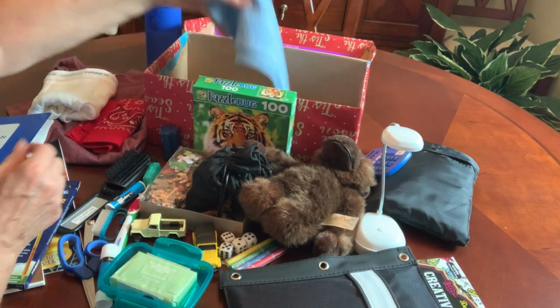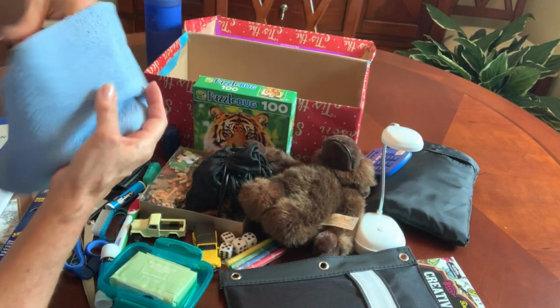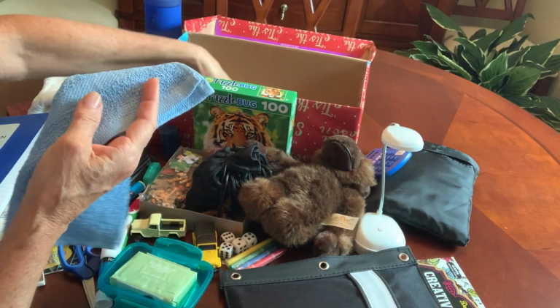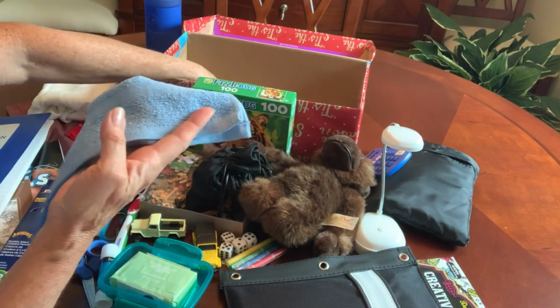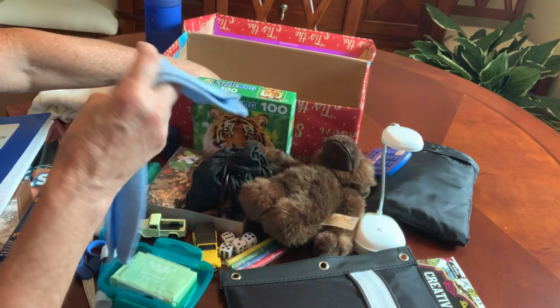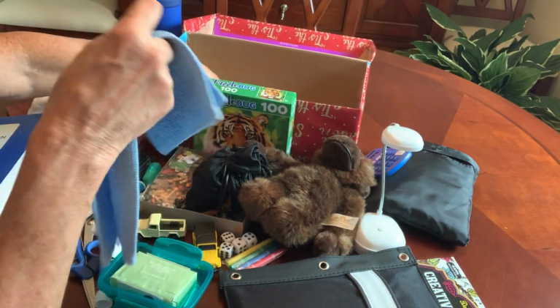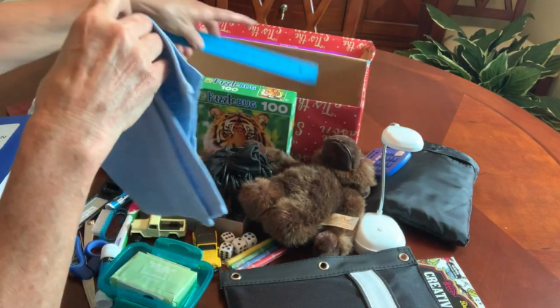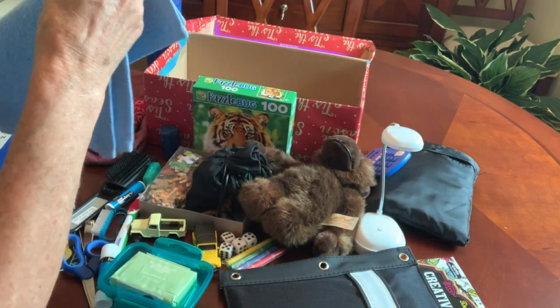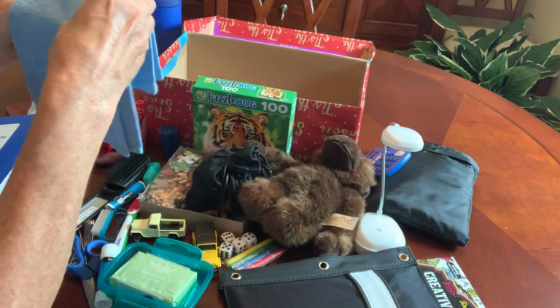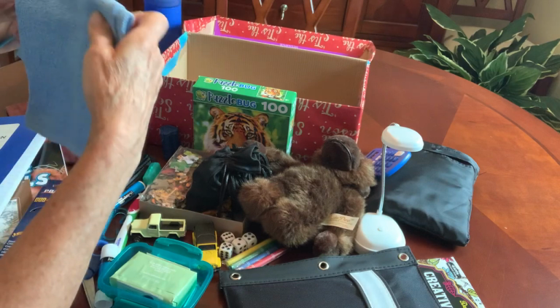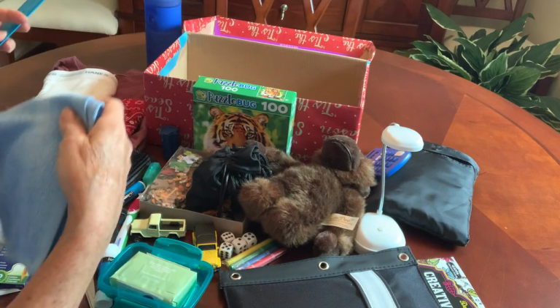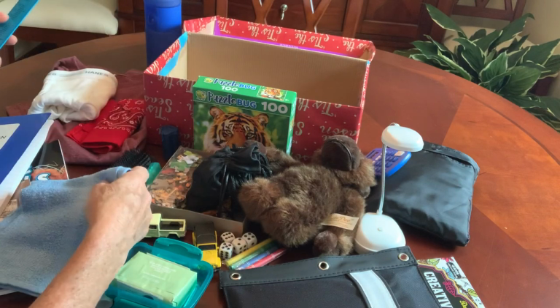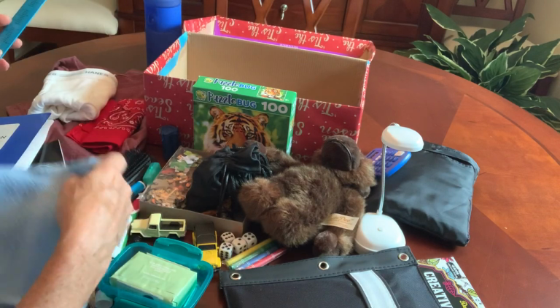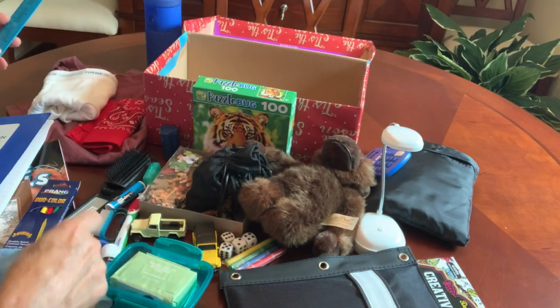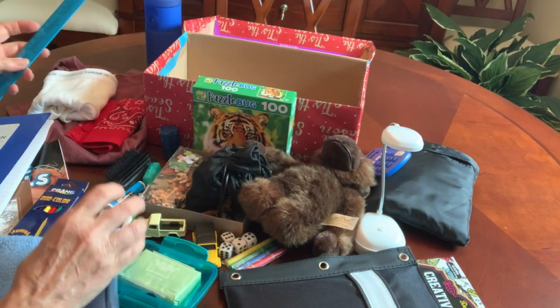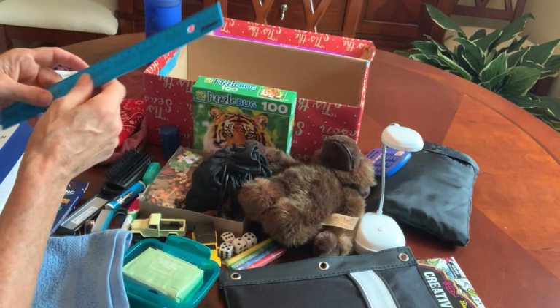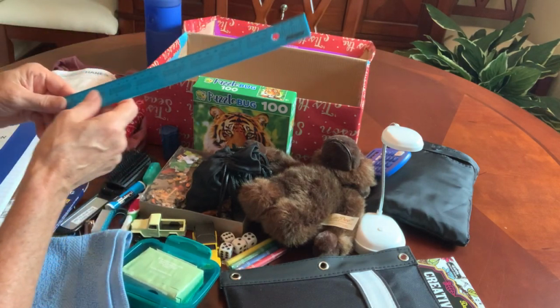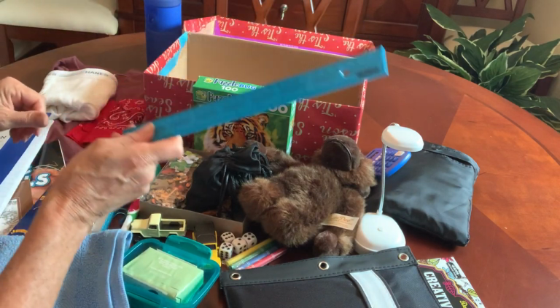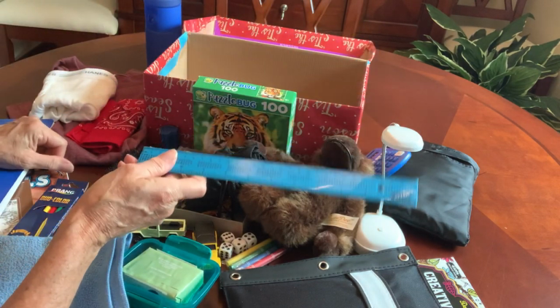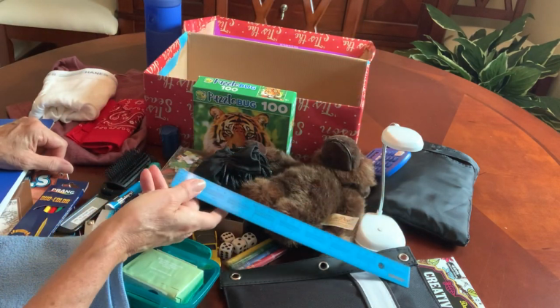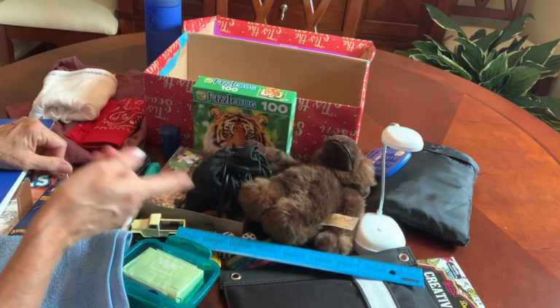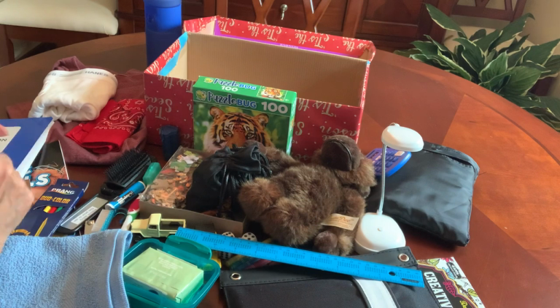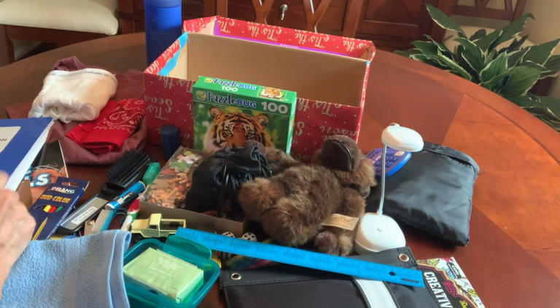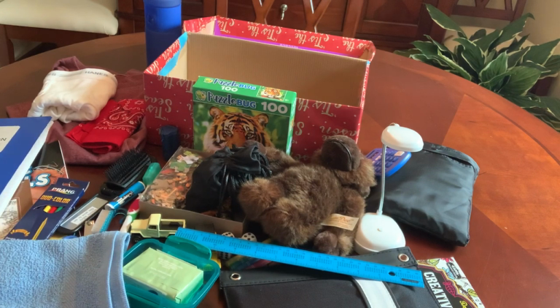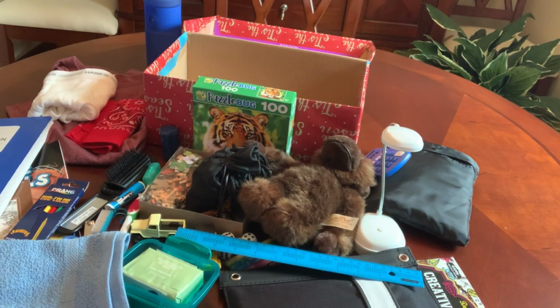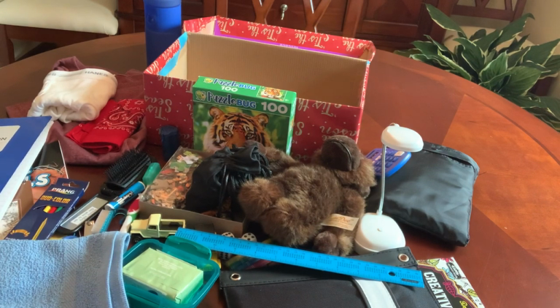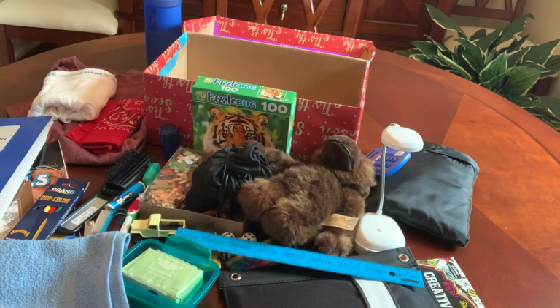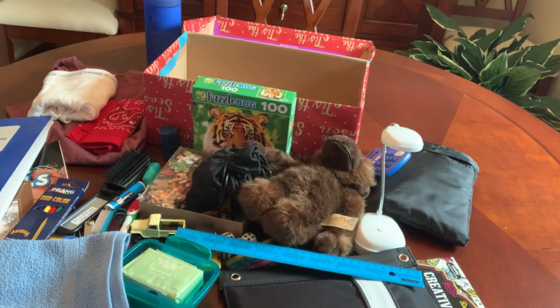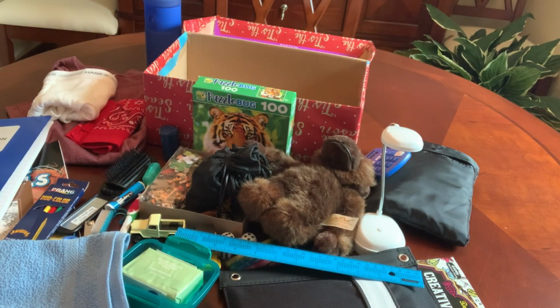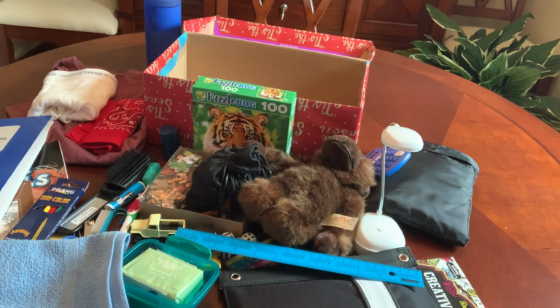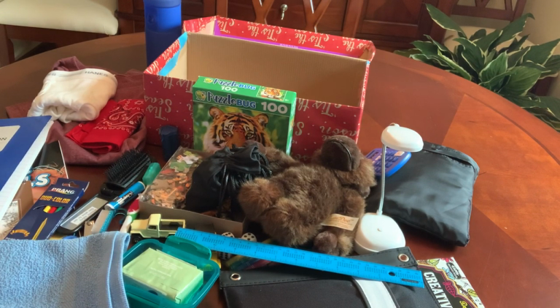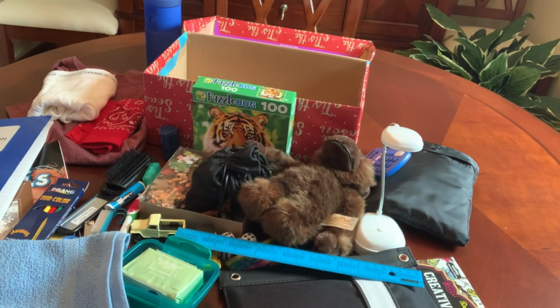And last but not least, he's got a washcloth to complete his toiletries and a ruler for school. So that's it for the Jungle Safari 10 to 14 box.